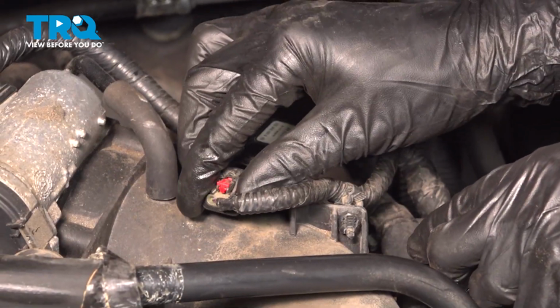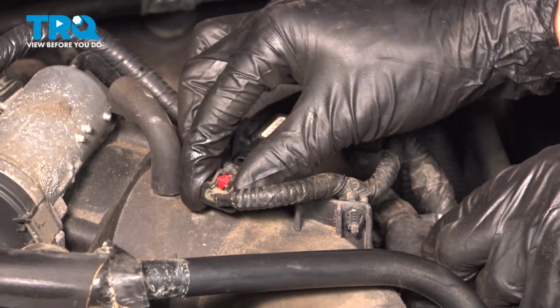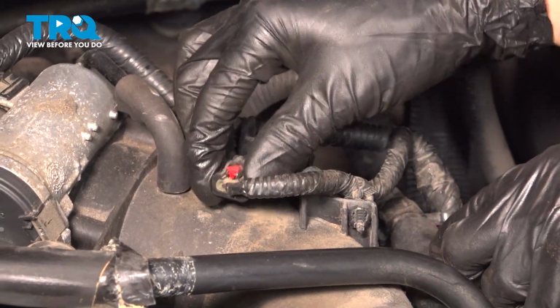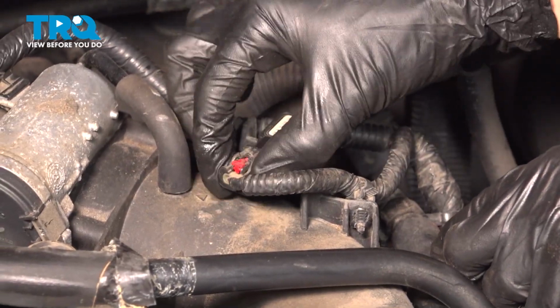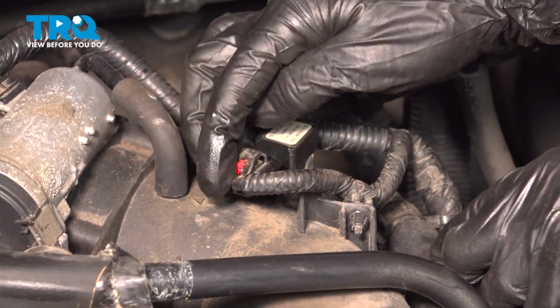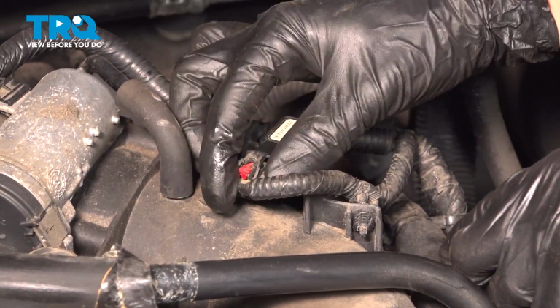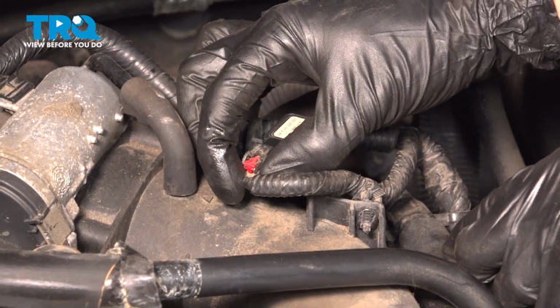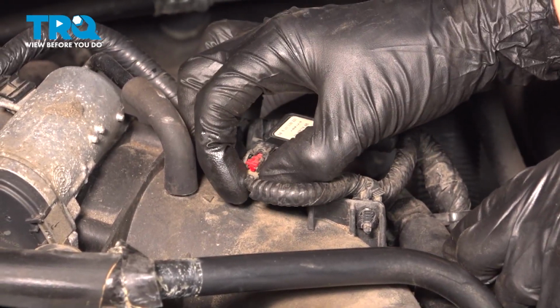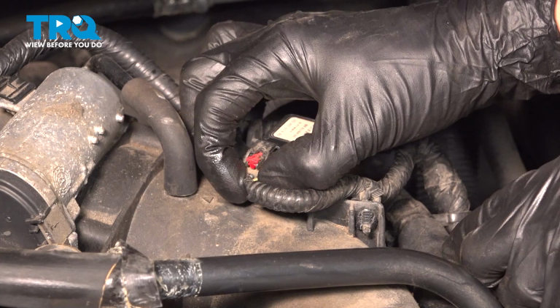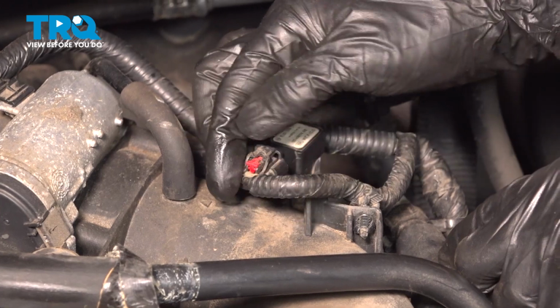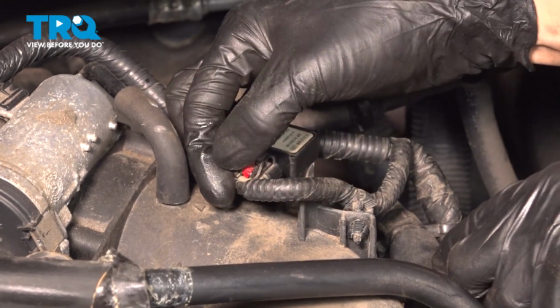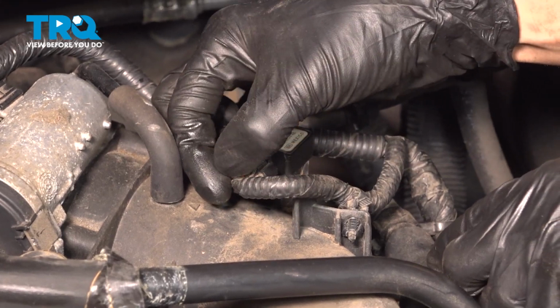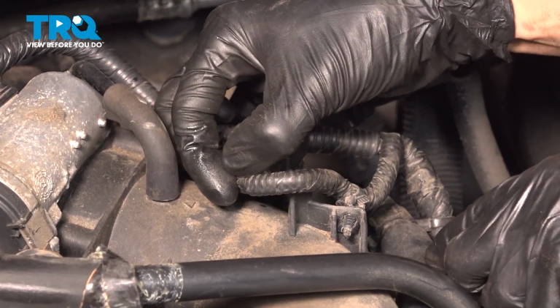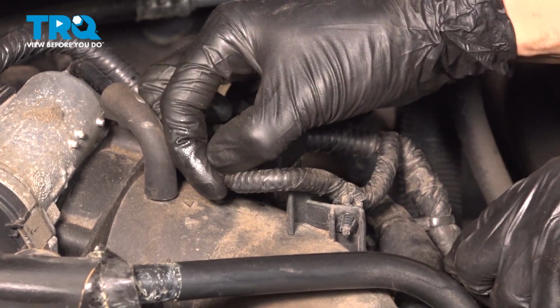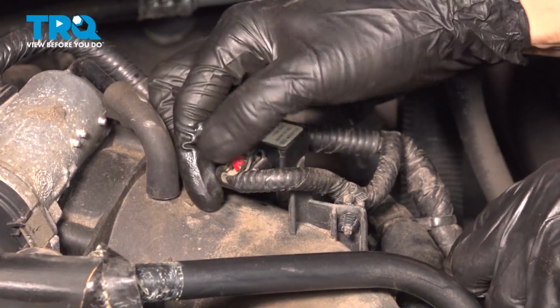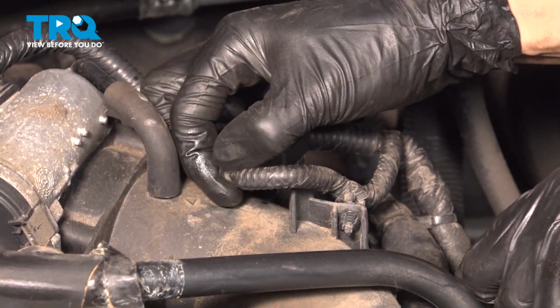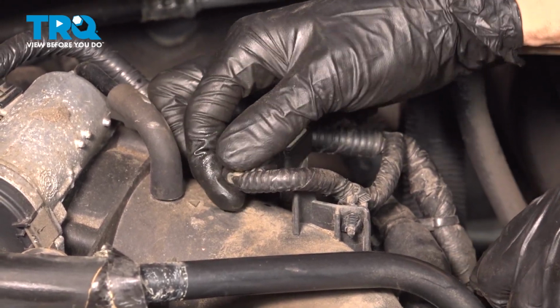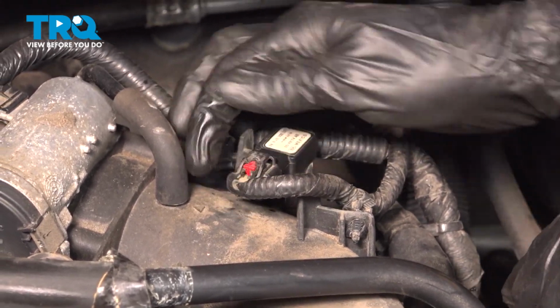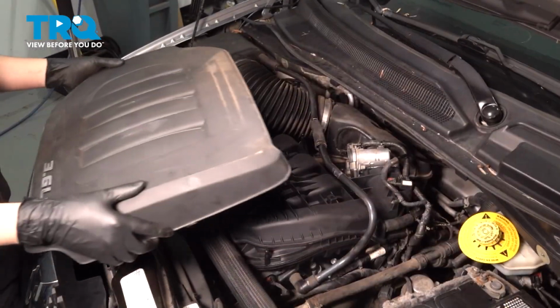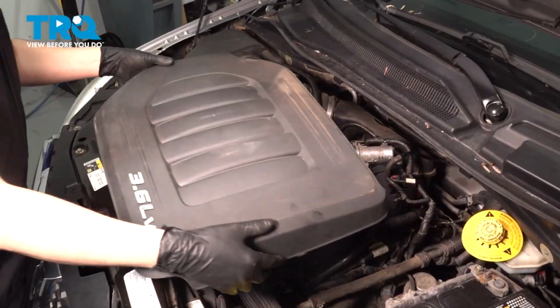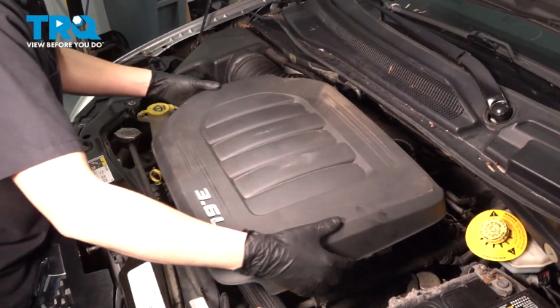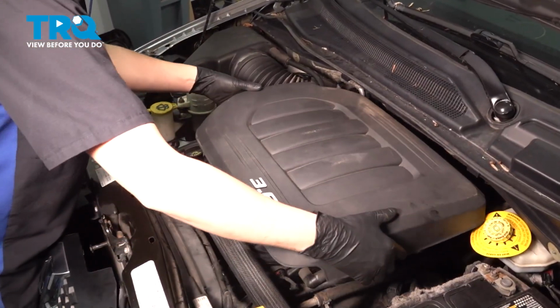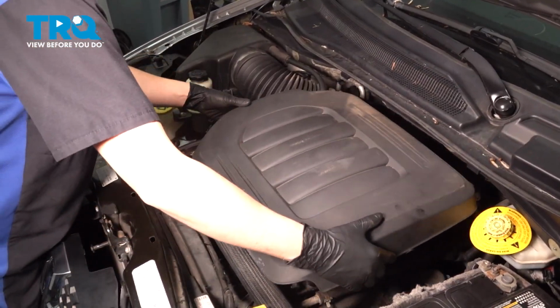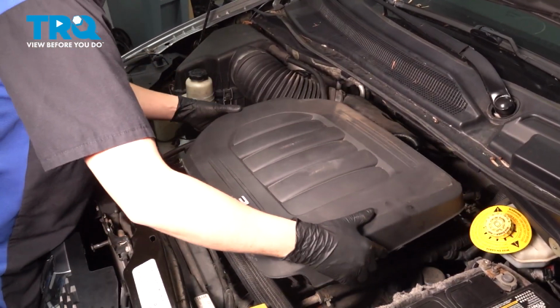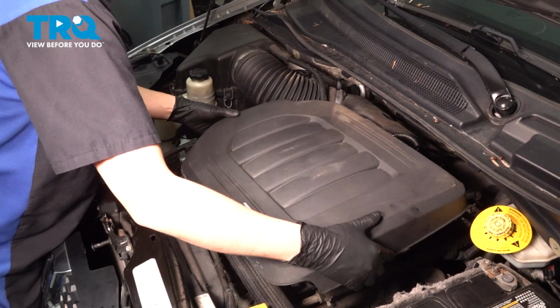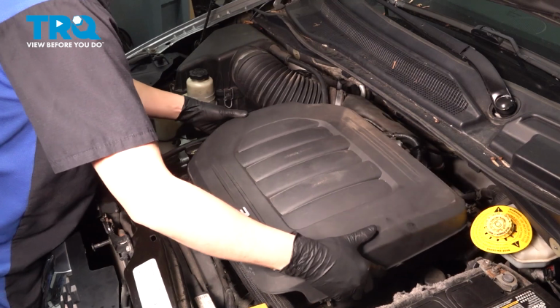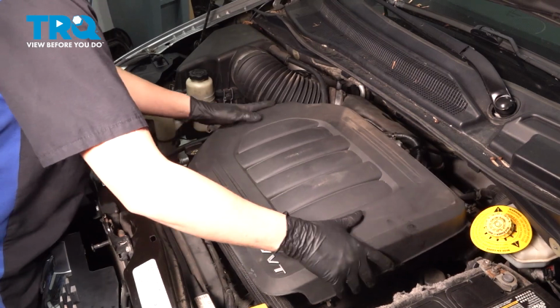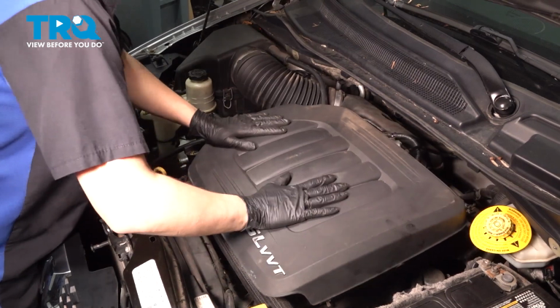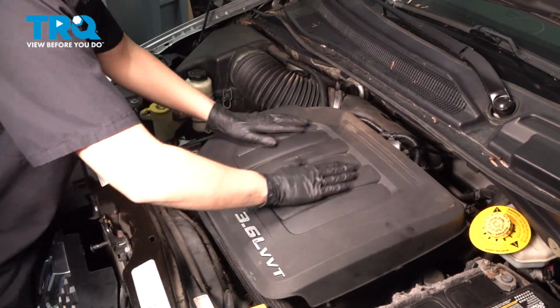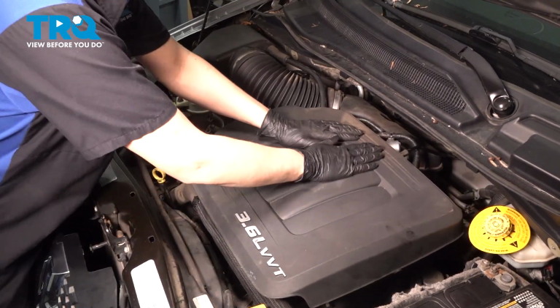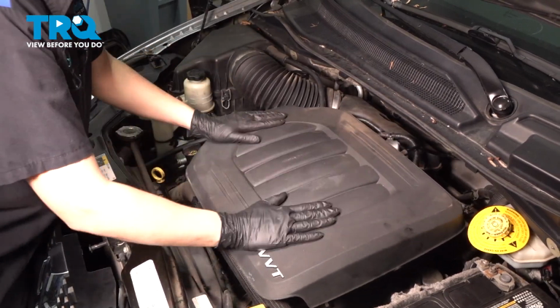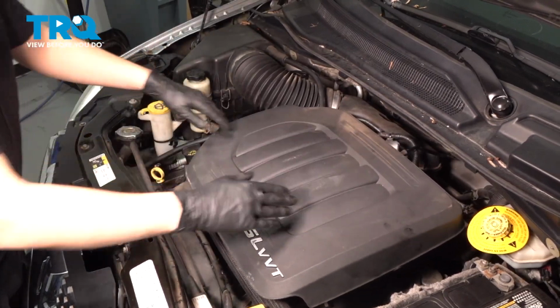Put your electrical connector back, press it on and lock it down. Now take your engine cover, line it back up, and snap it down.